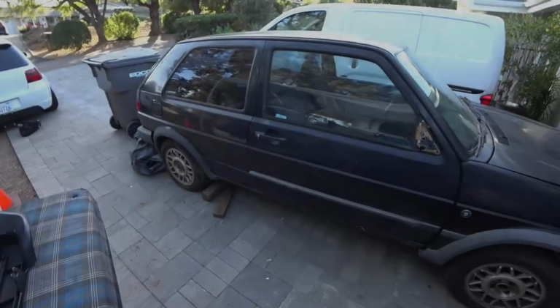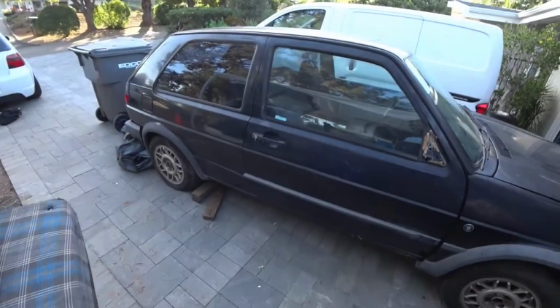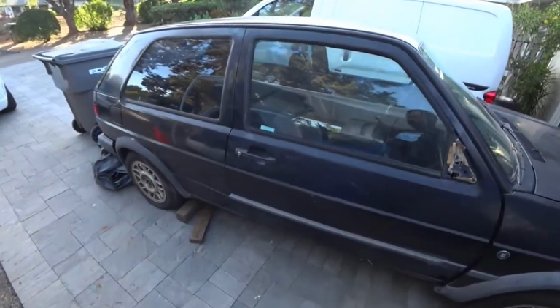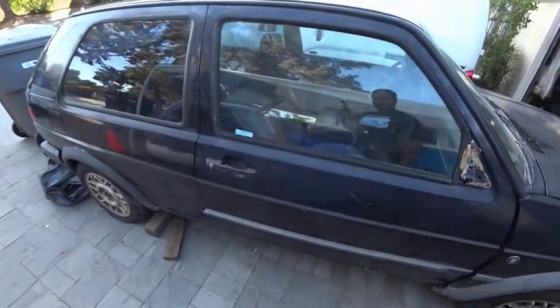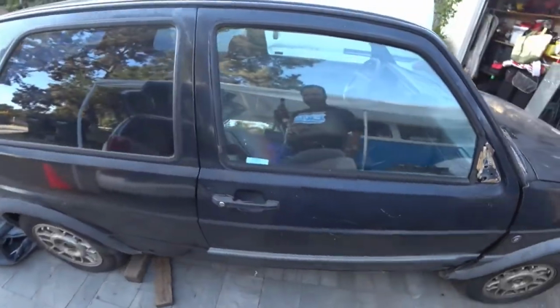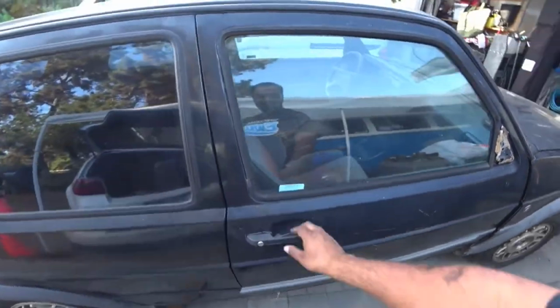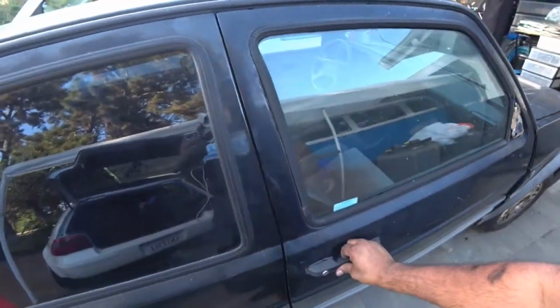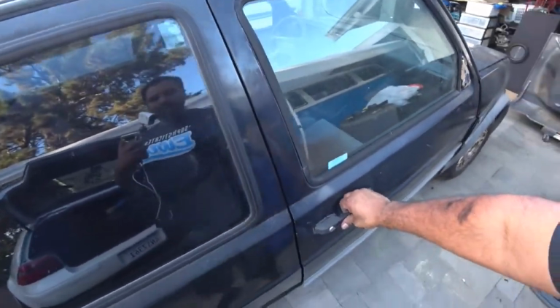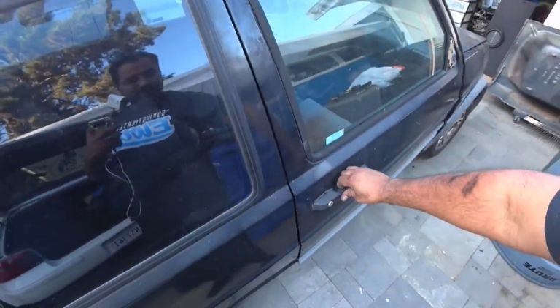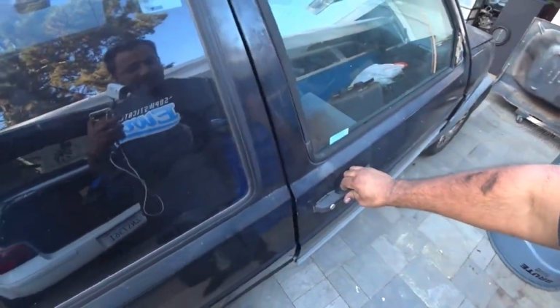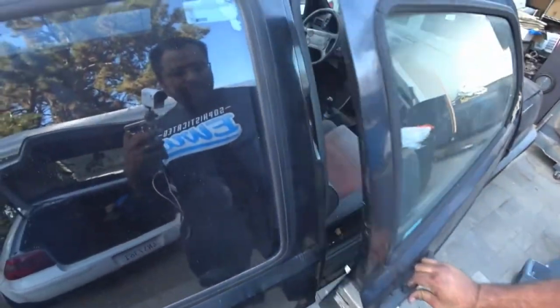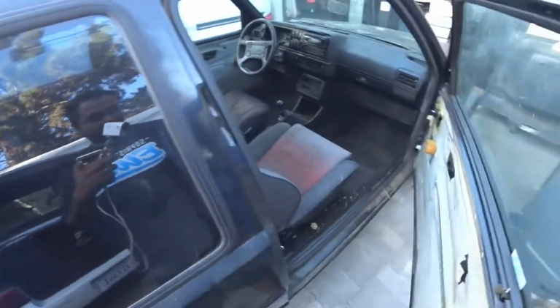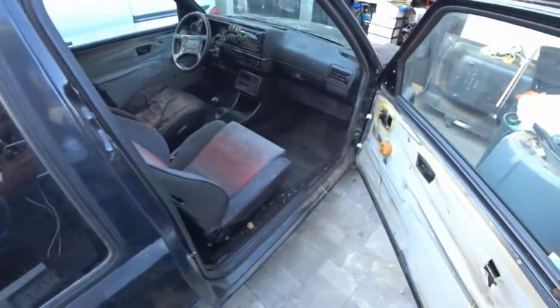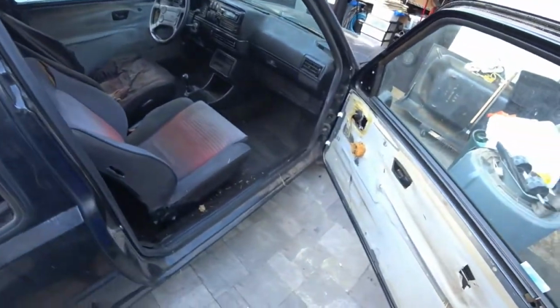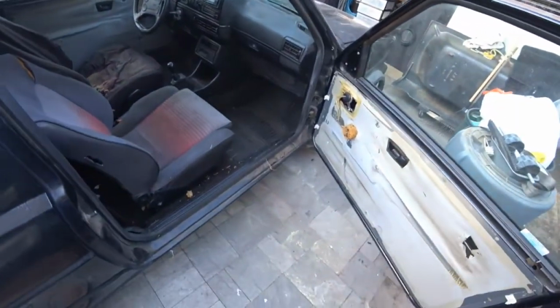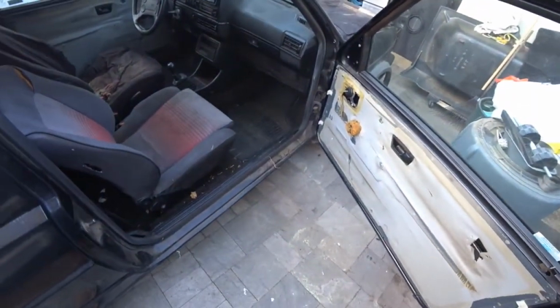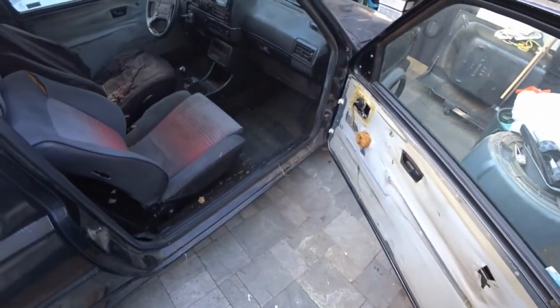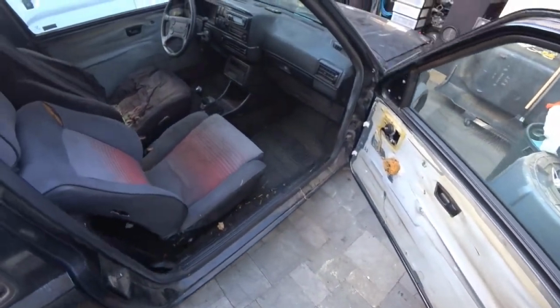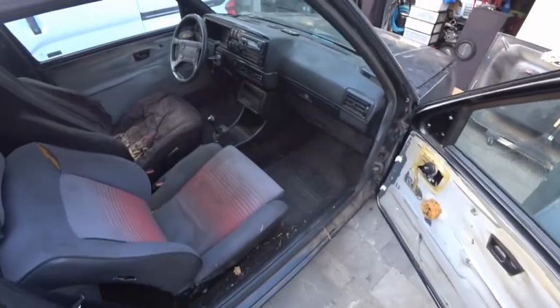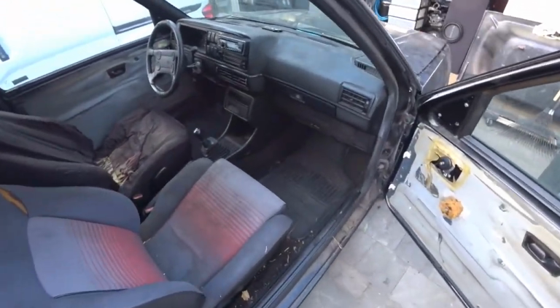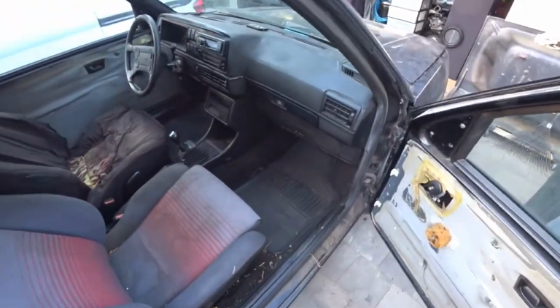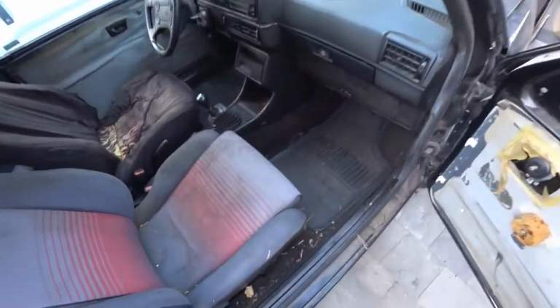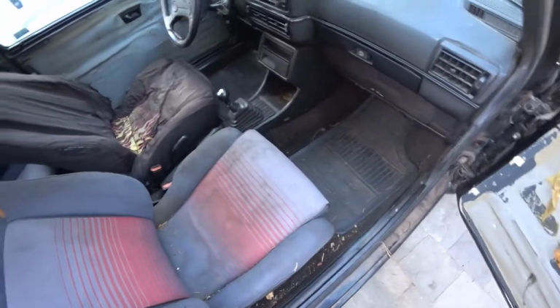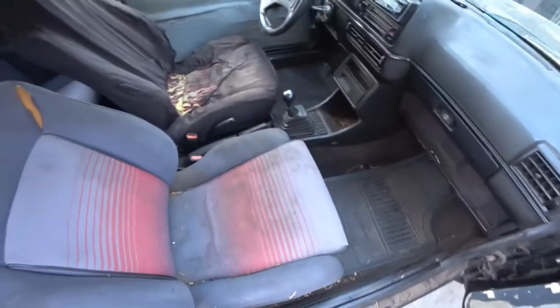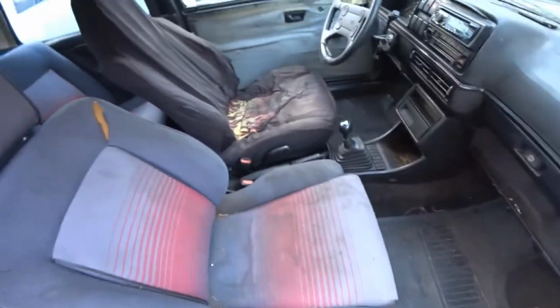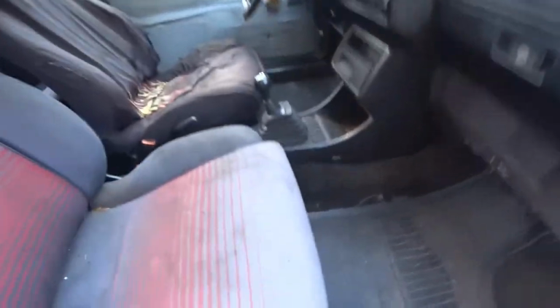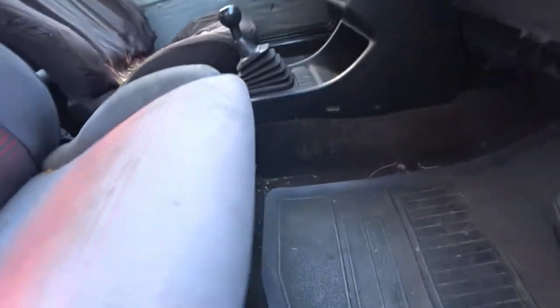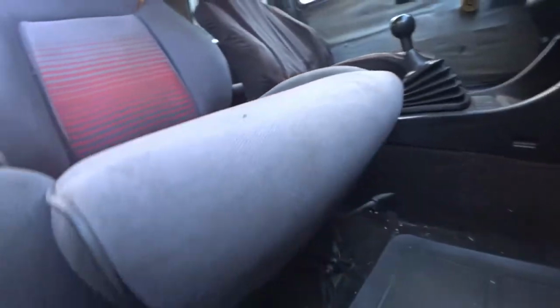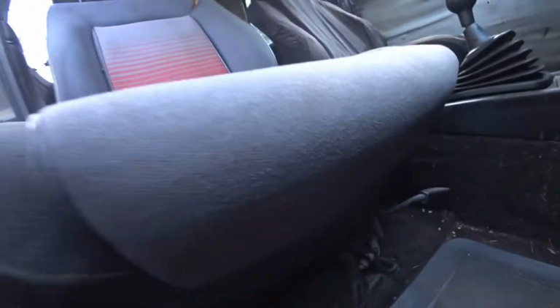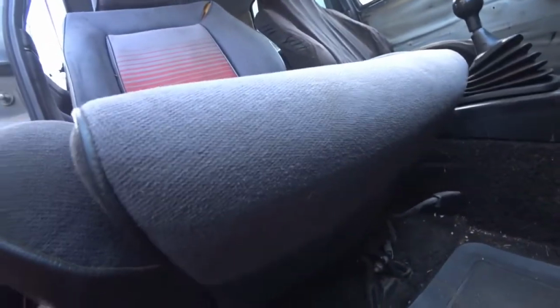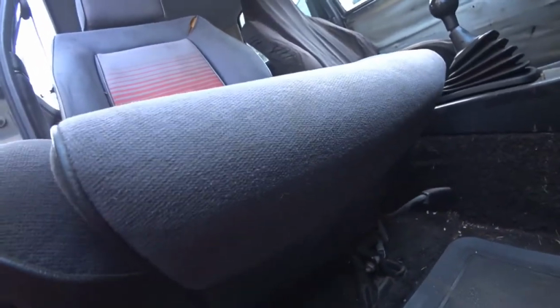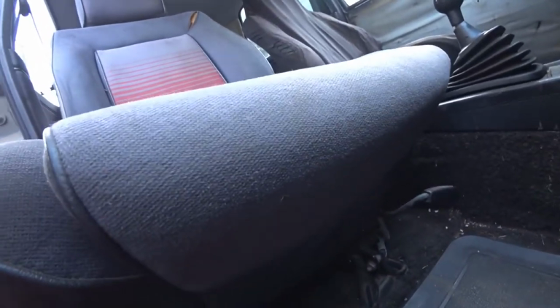For the Mark II, the seats are very, very similar to Mark IVs, Mark IIIs, and older VWs. They're very, very easy to remove and I'll show you.